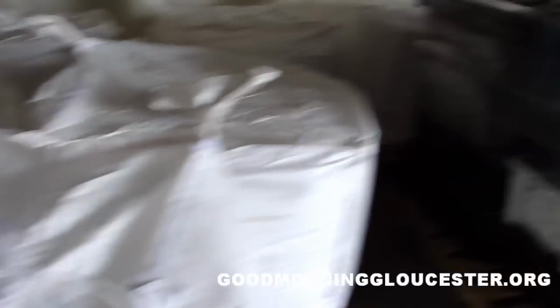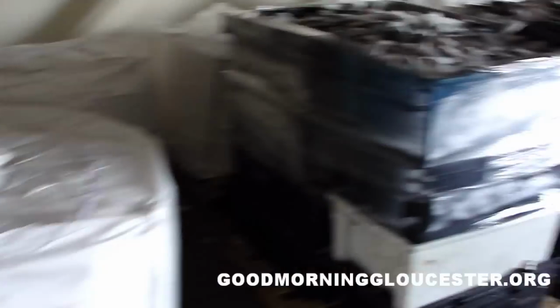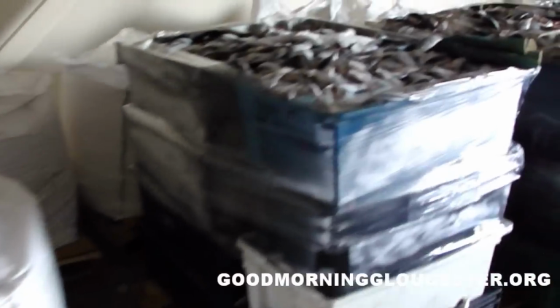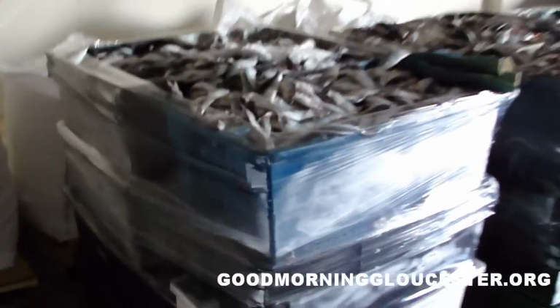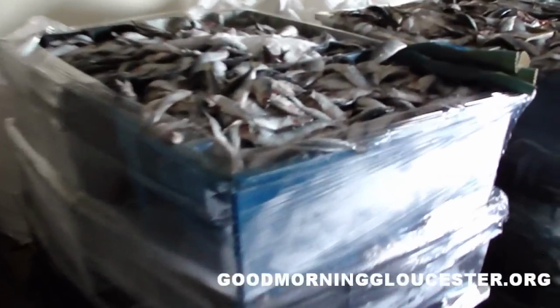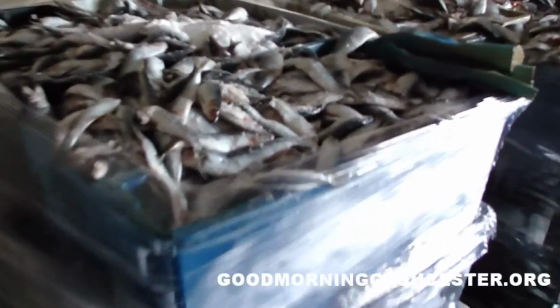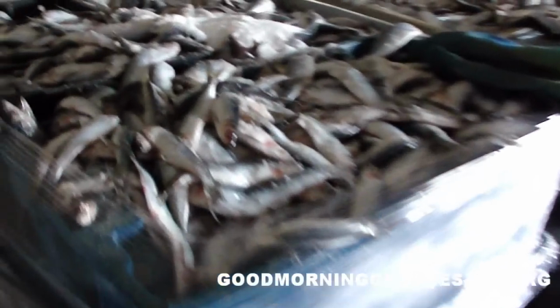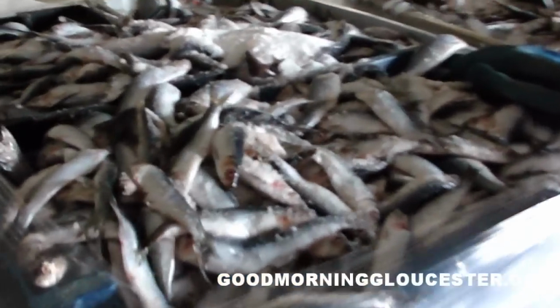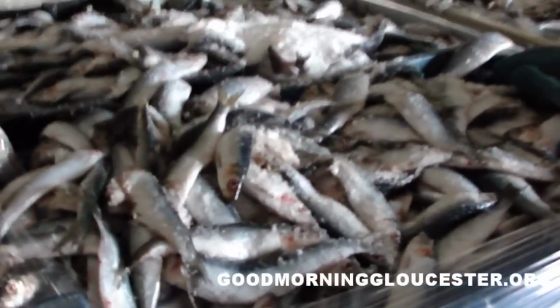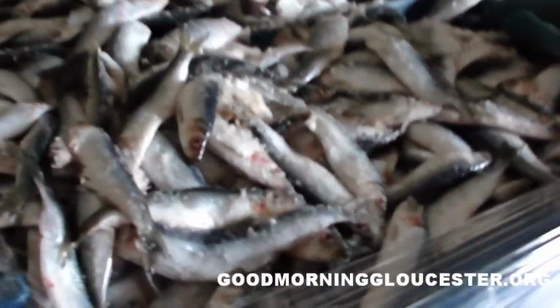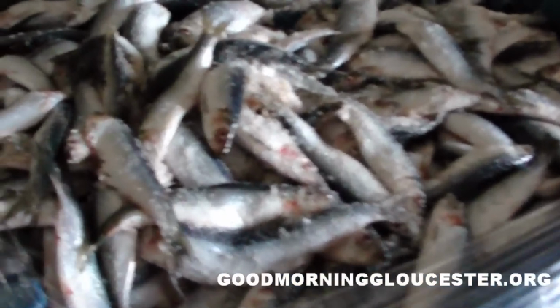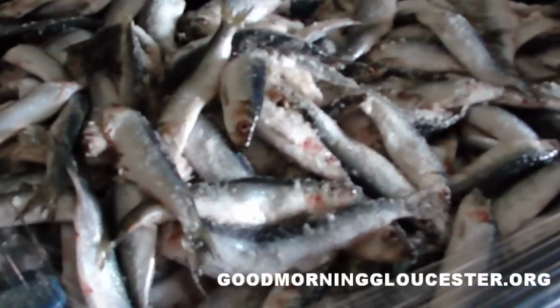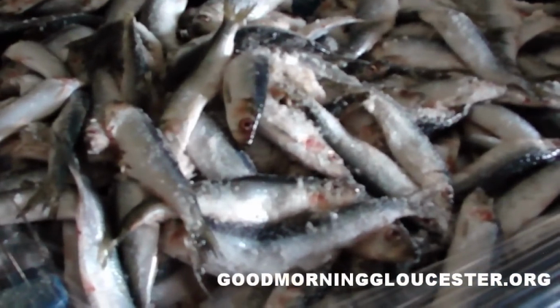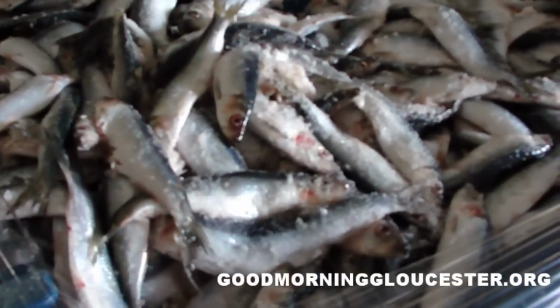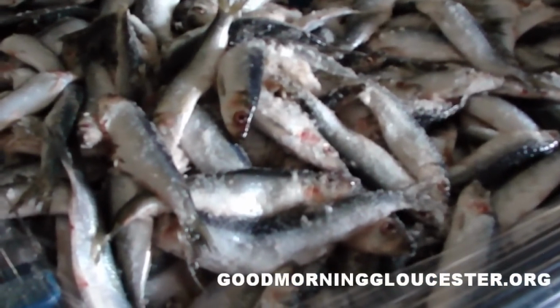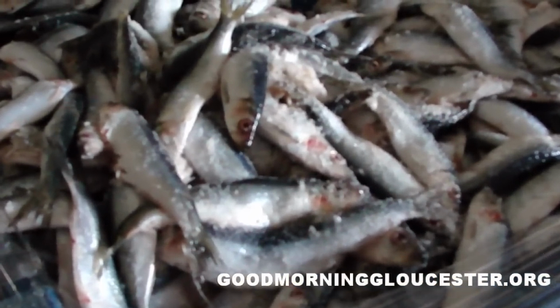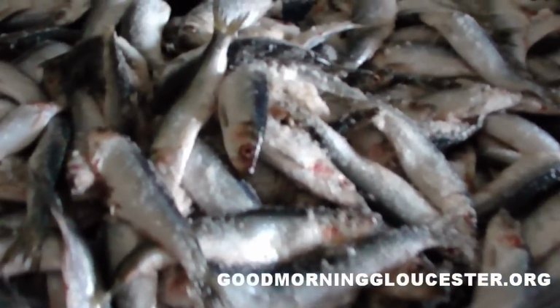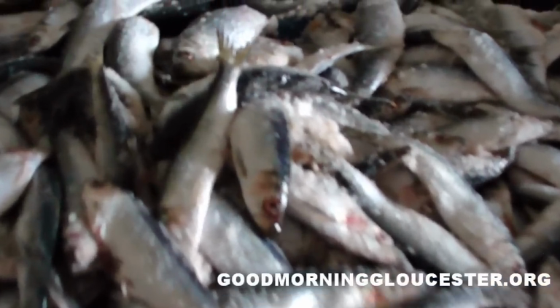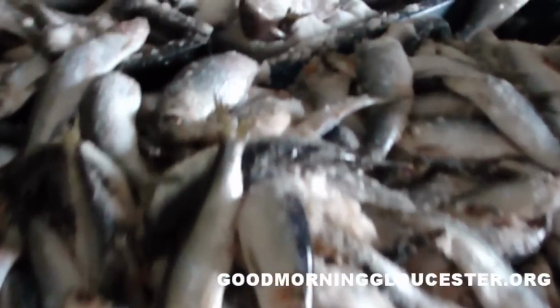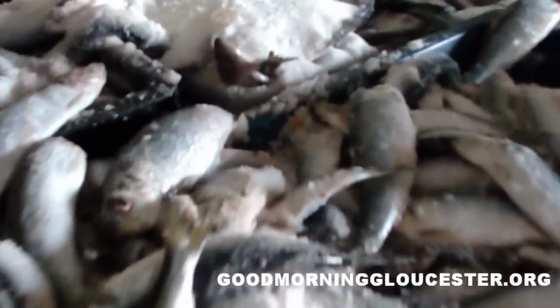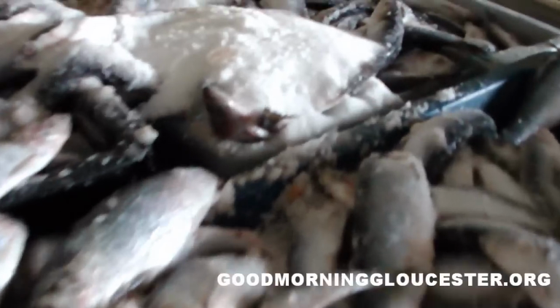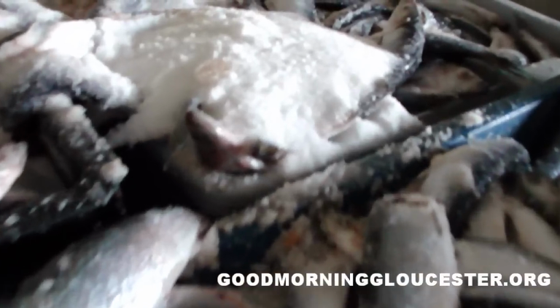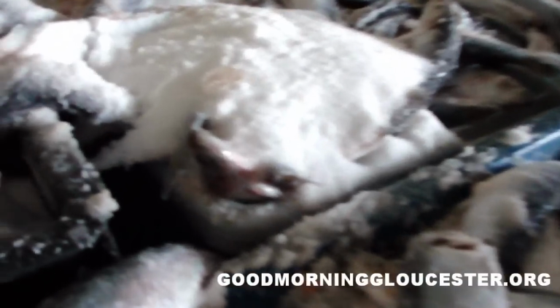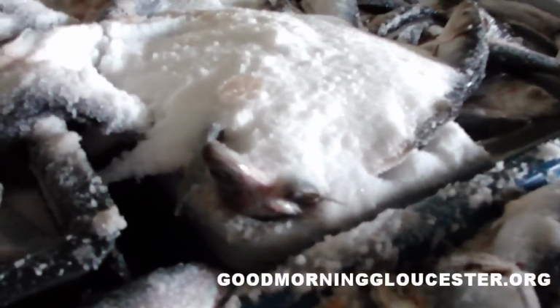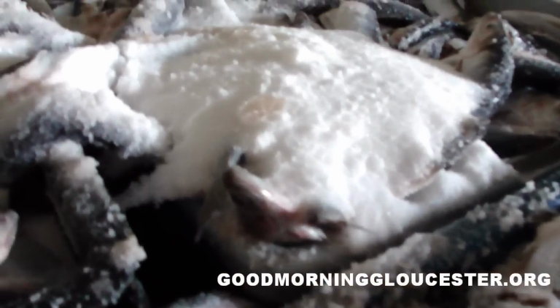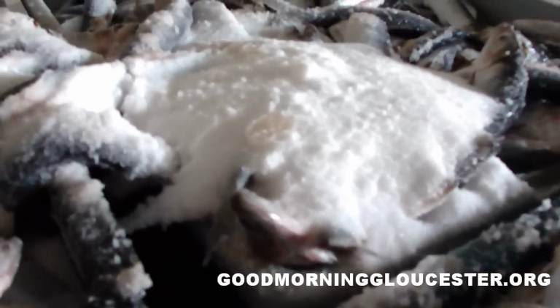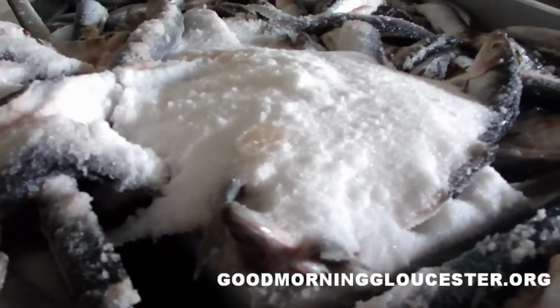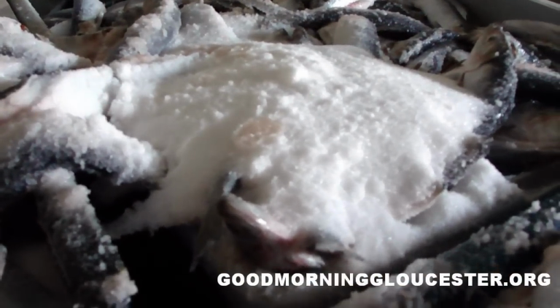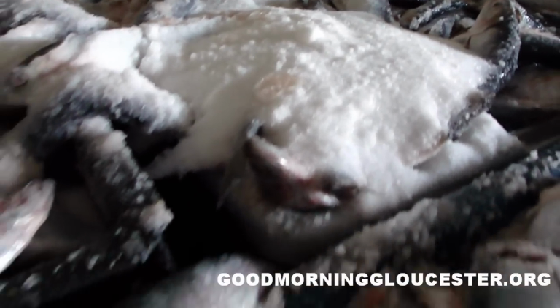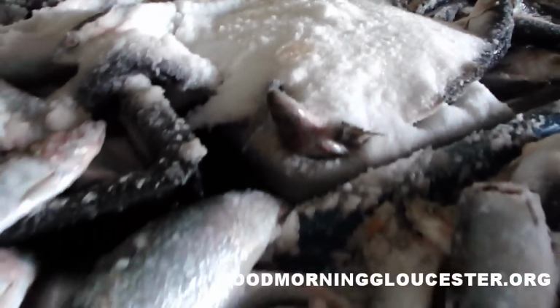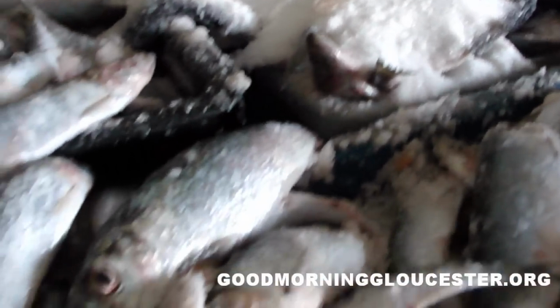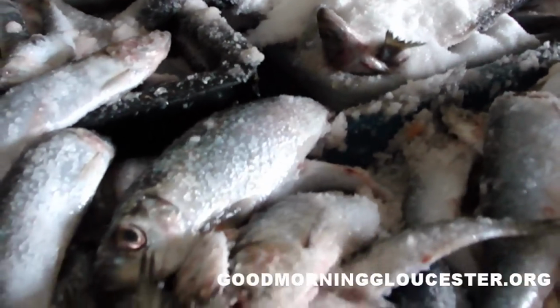Bring it over here — this is what salted herring looks like. They mix the salt in with the herring to preserve it so it doesn't go bad.